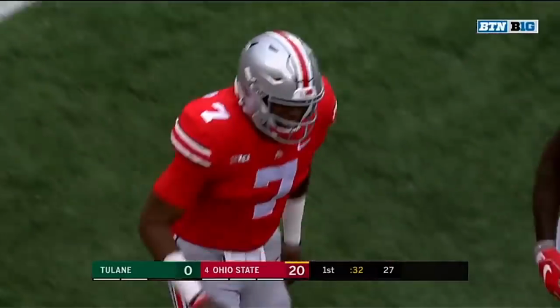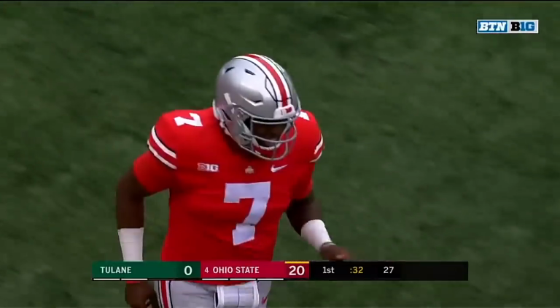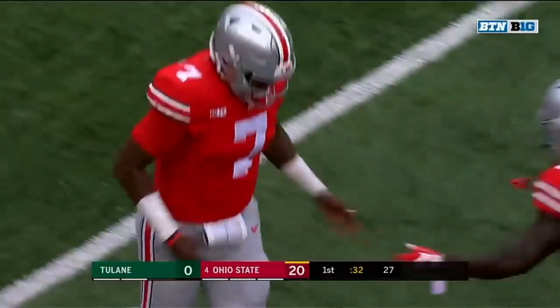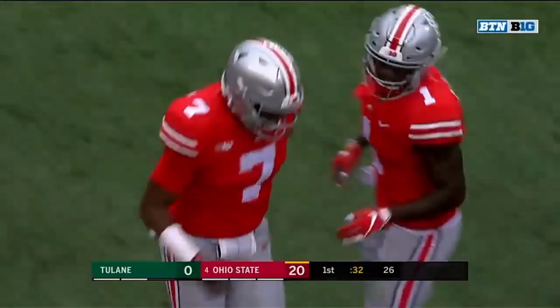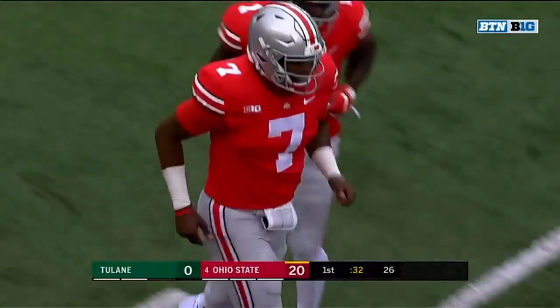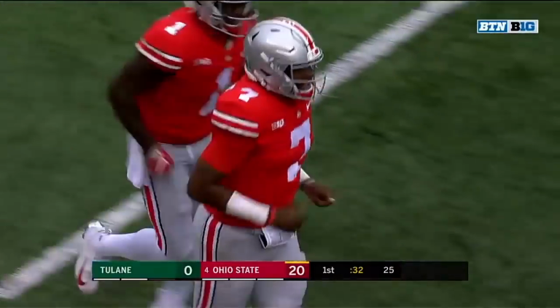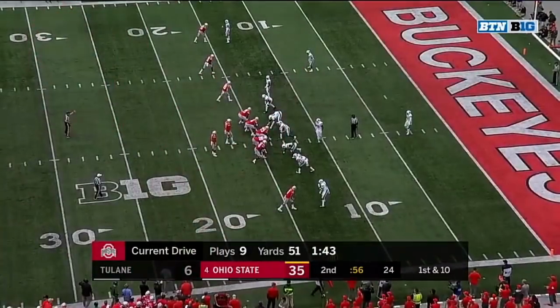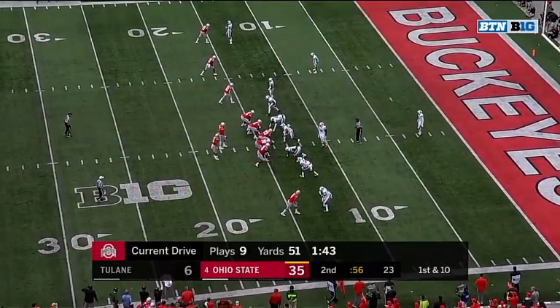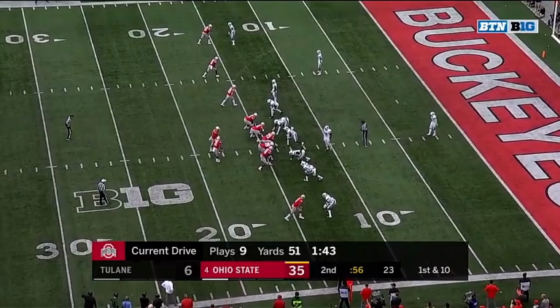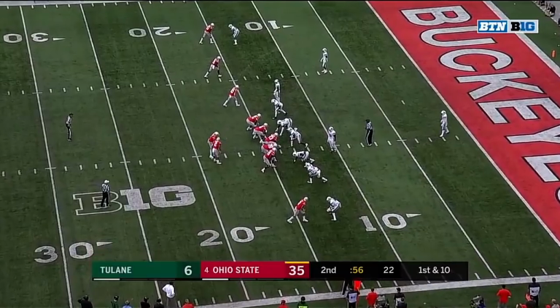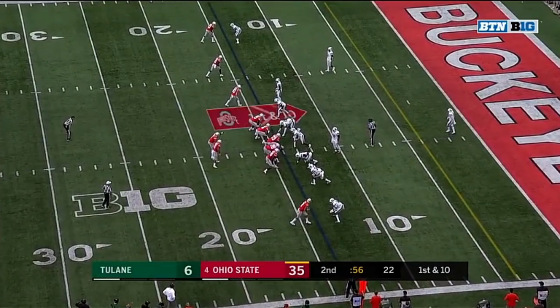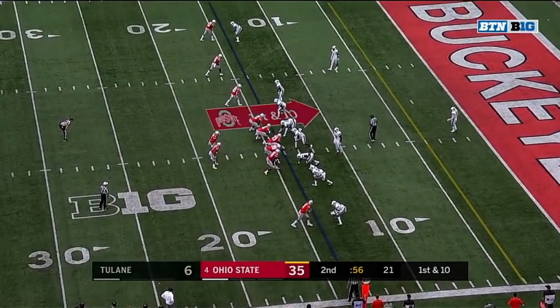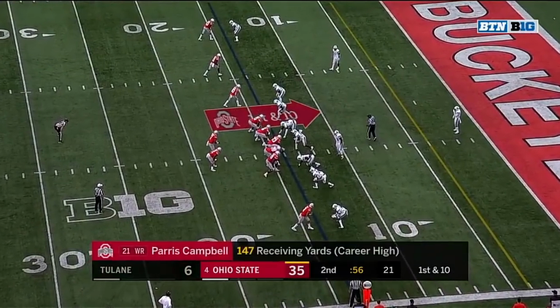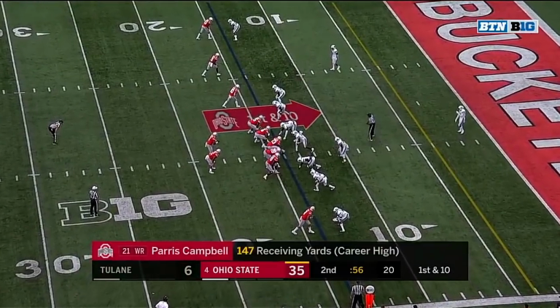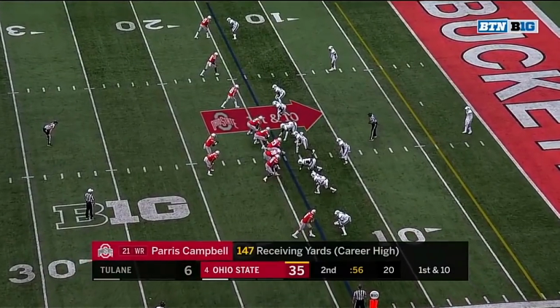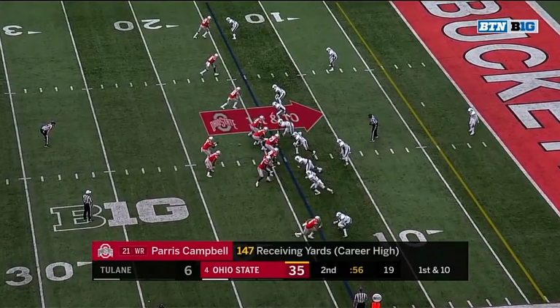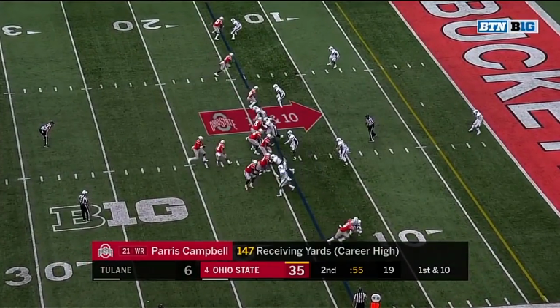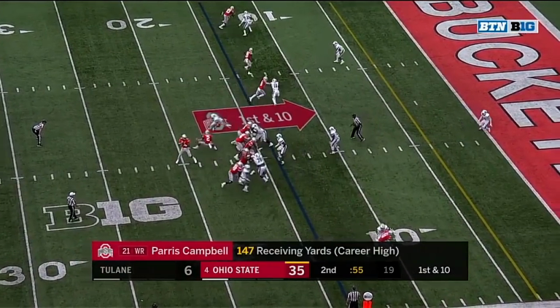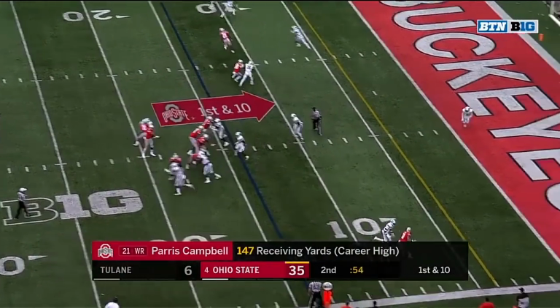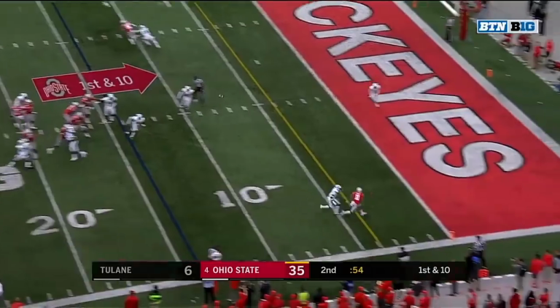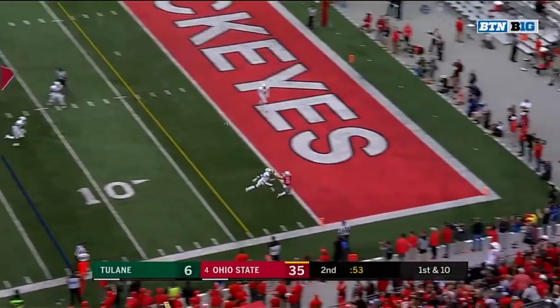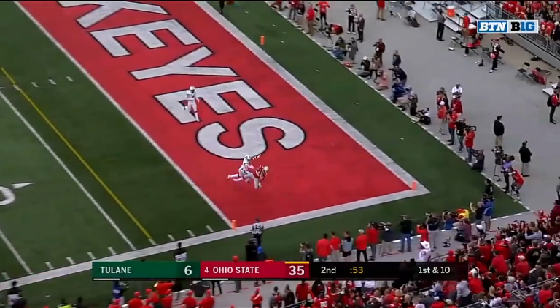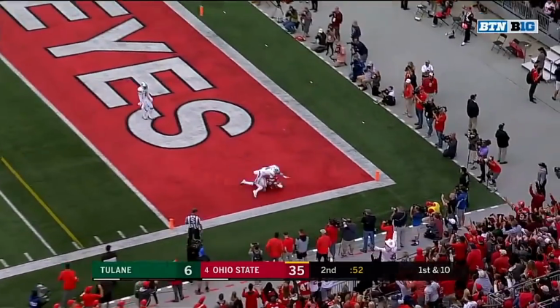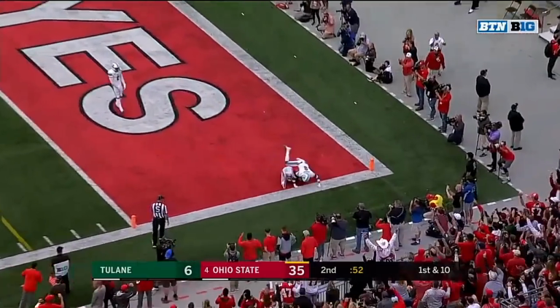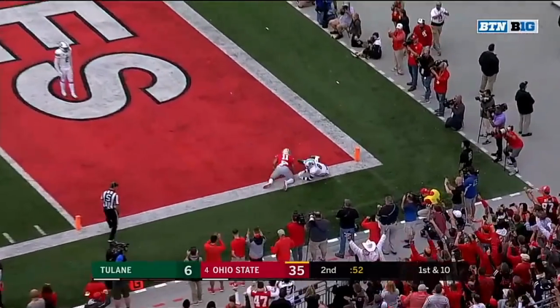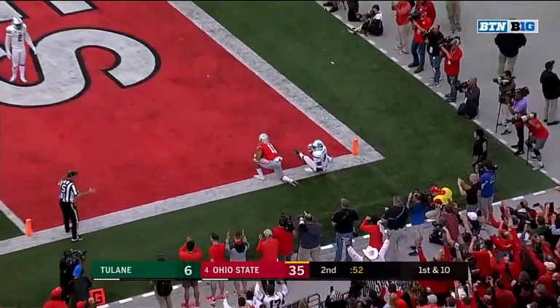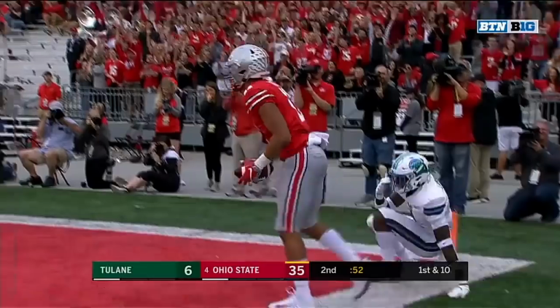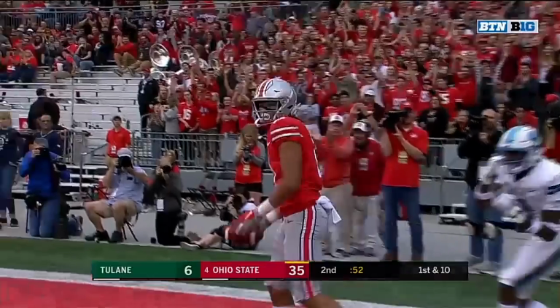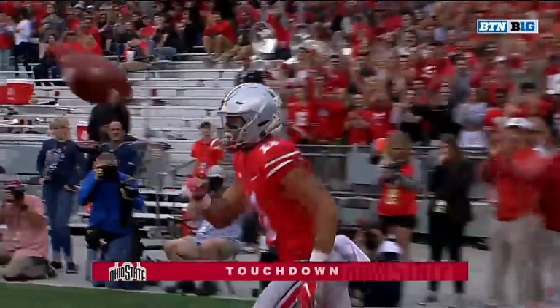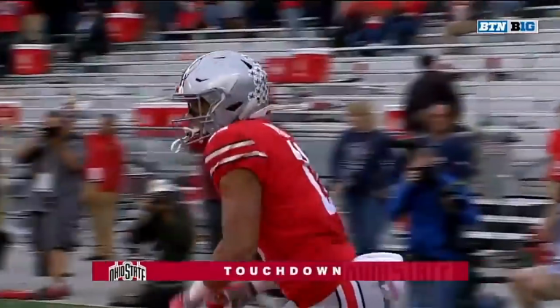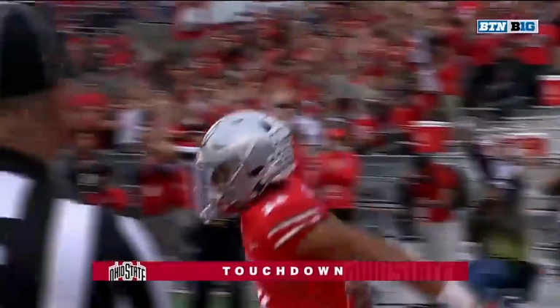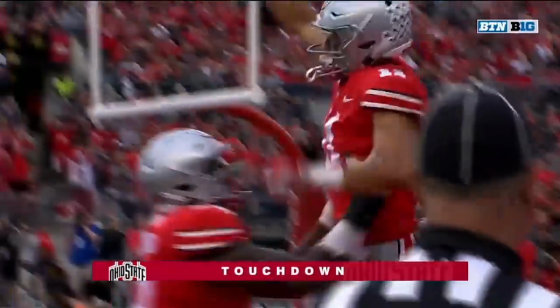Haskins, perfect throw right where it needed to be. Catch in the first half for Paris Campbell for 147 yards. Haskins to Mack in the end zone. Touchdown! Number five for number seven.